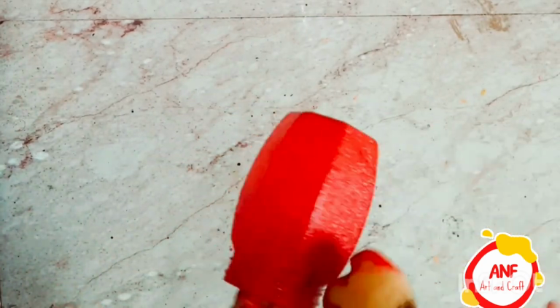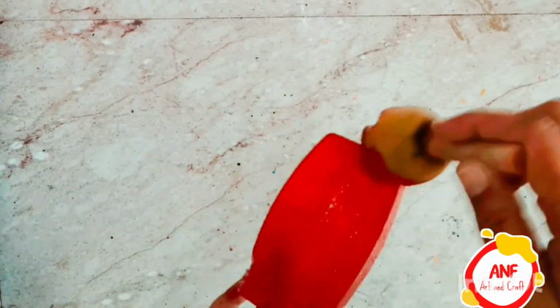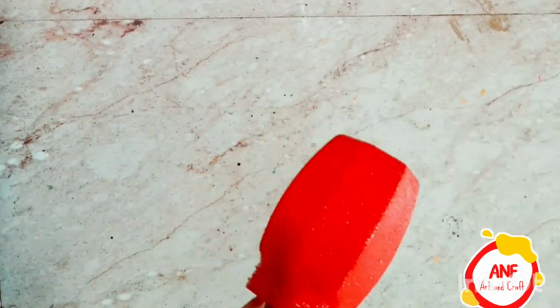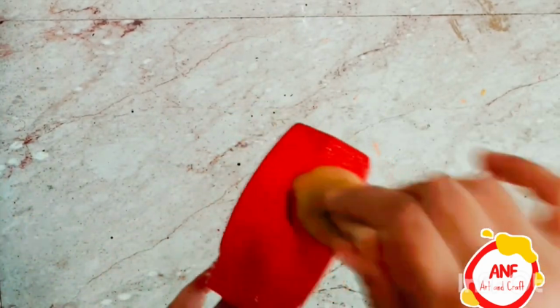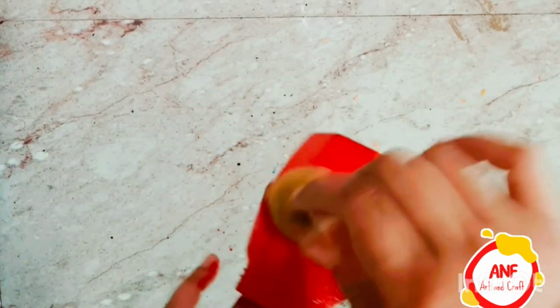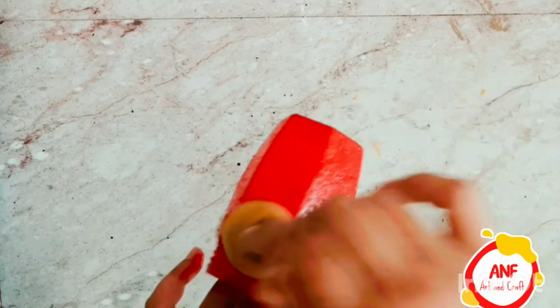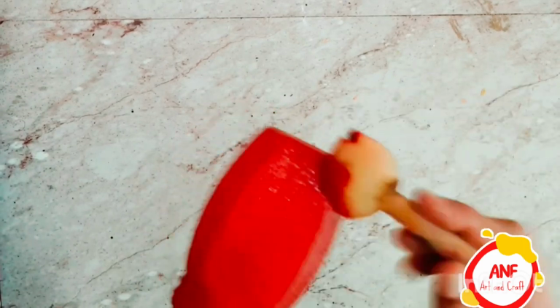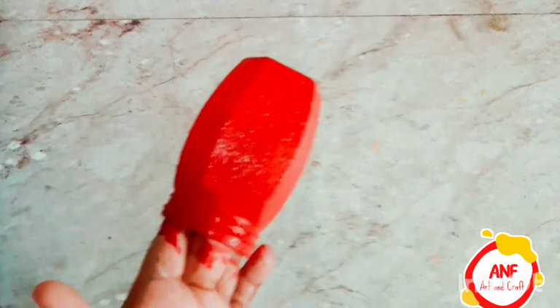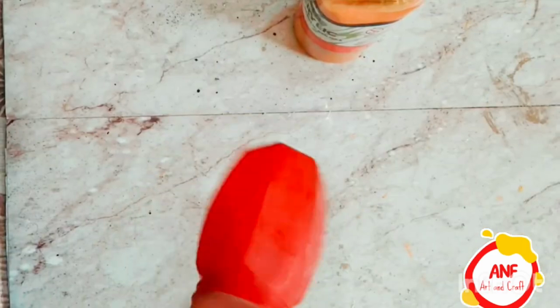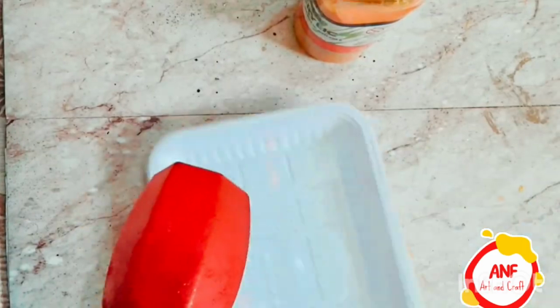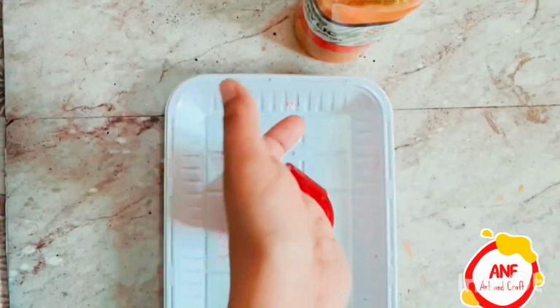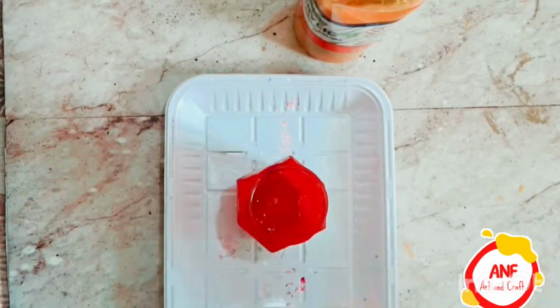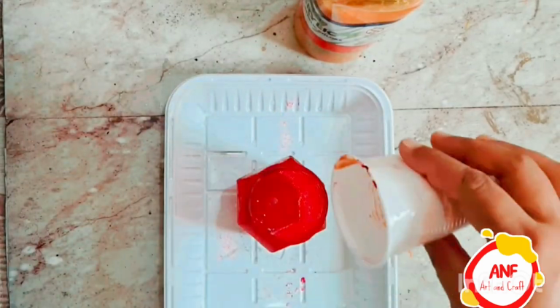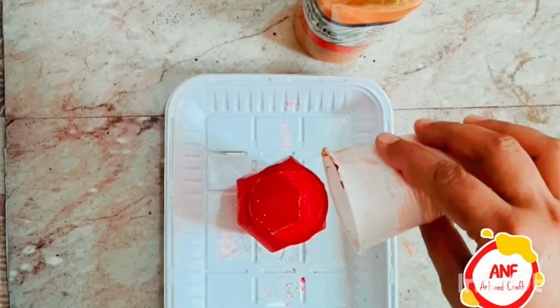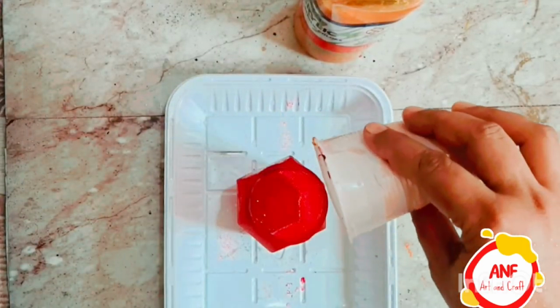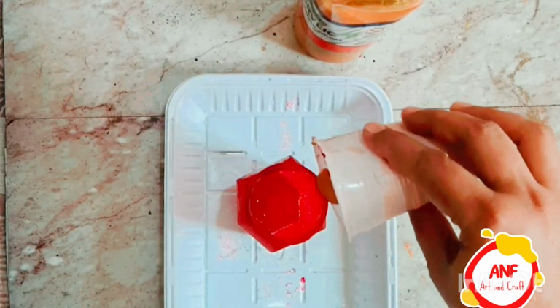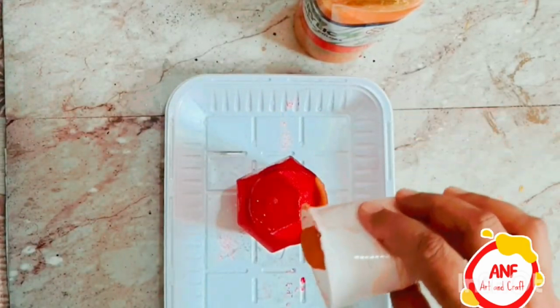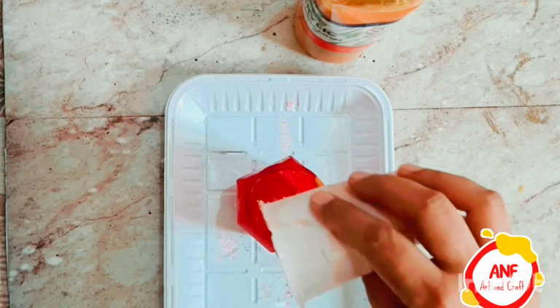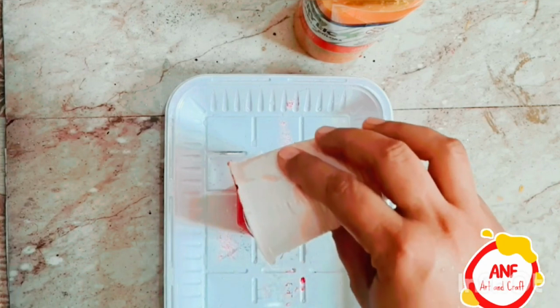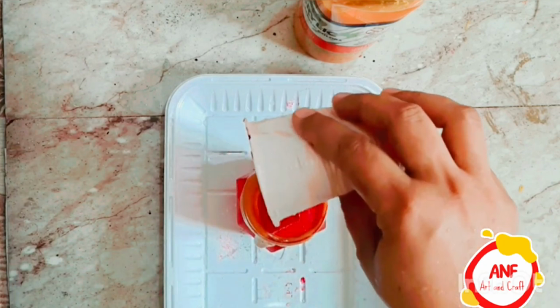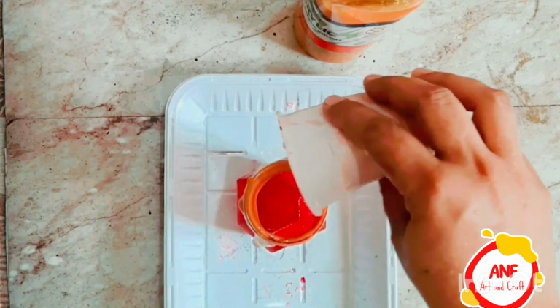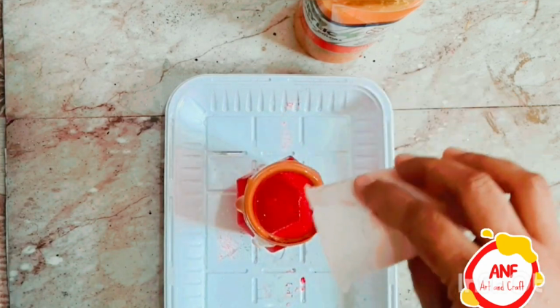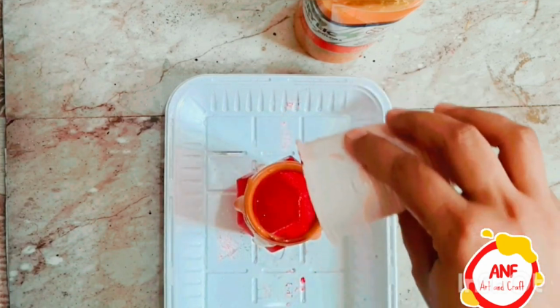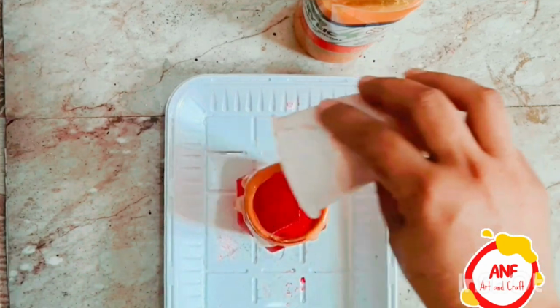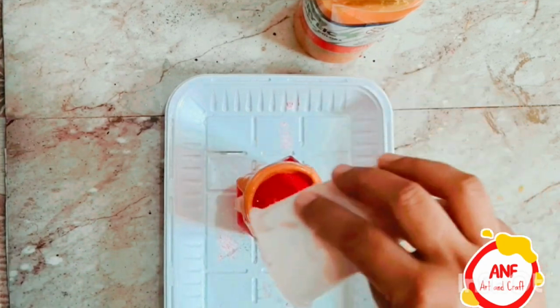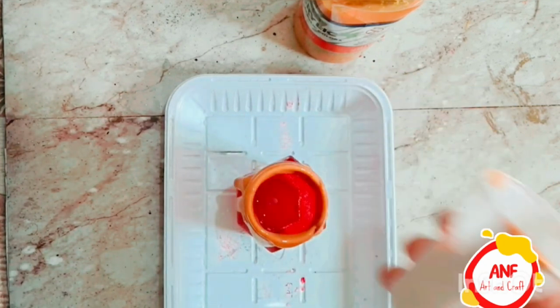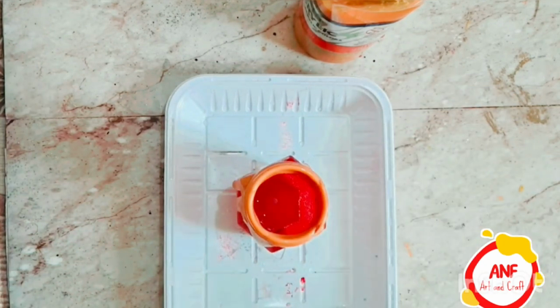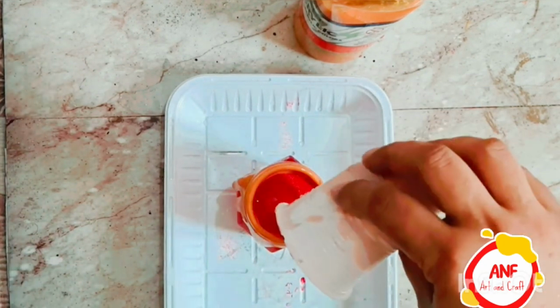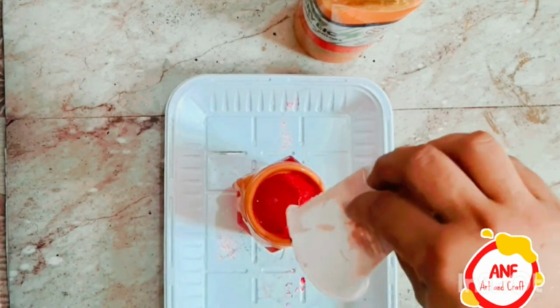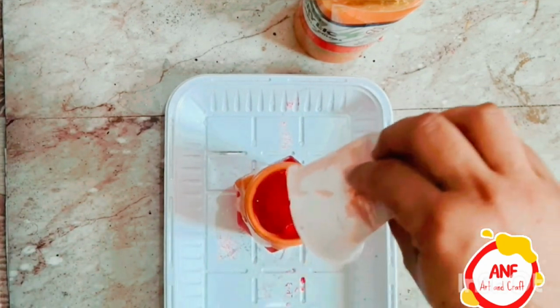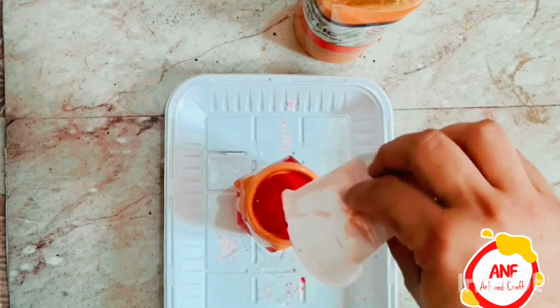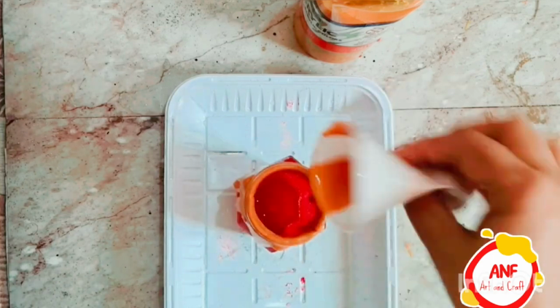Take a glass jar and then take the color and lightly paint it with a sponge. After that, take the golden color and mix water in it, then spread it lightly on its top. It will also become a beautiful design.